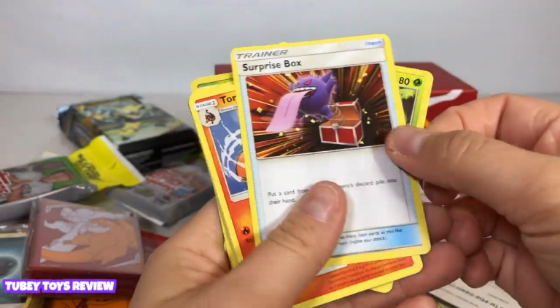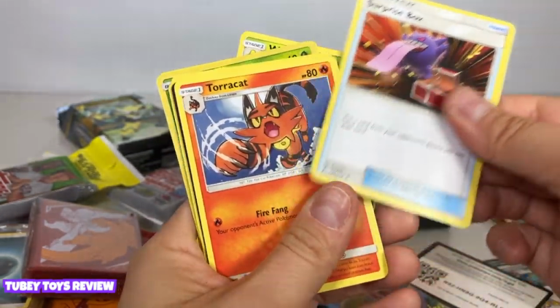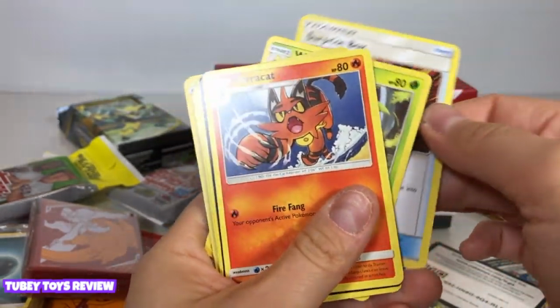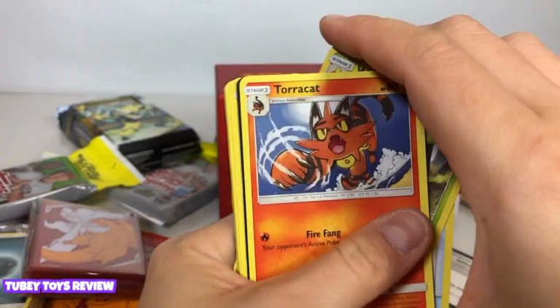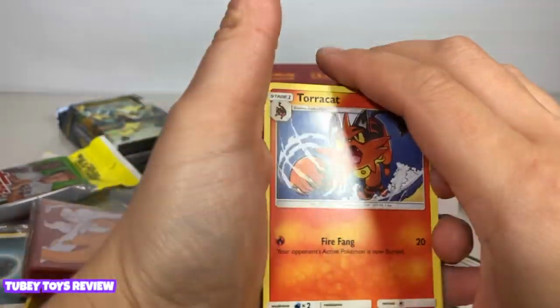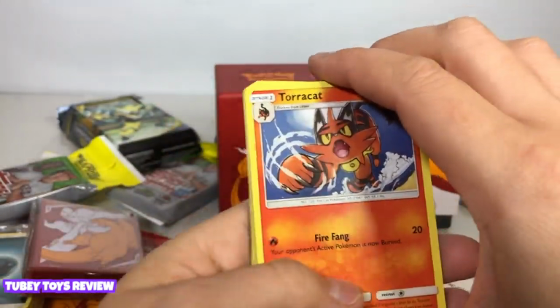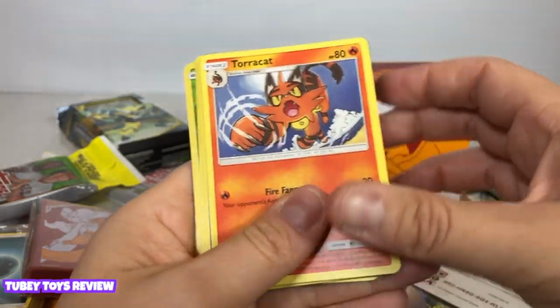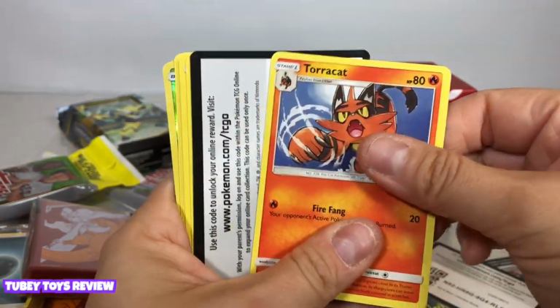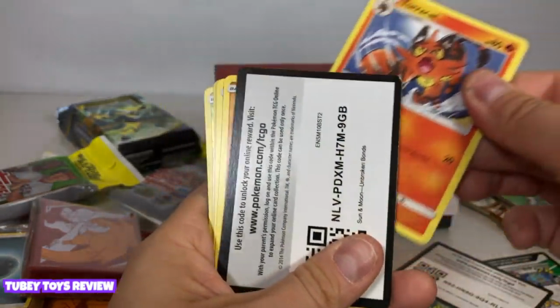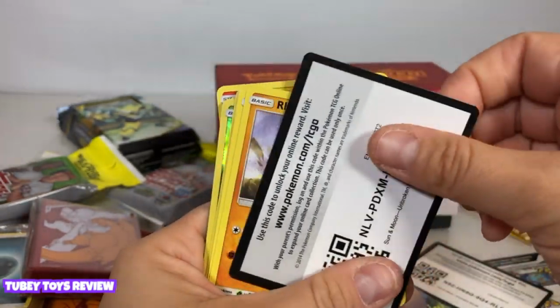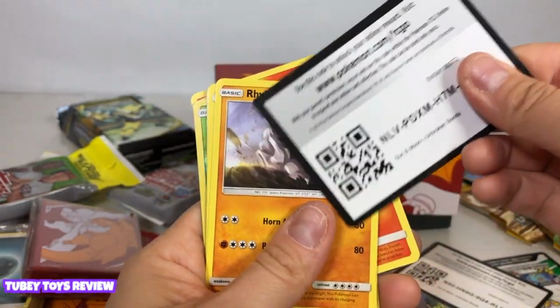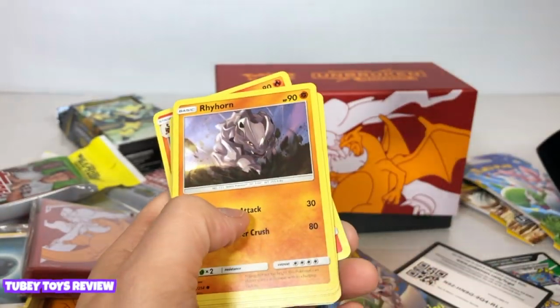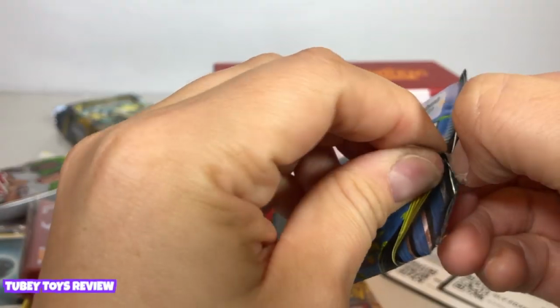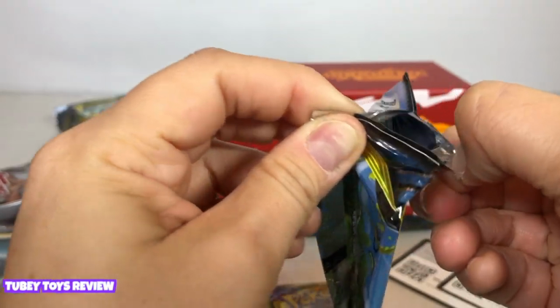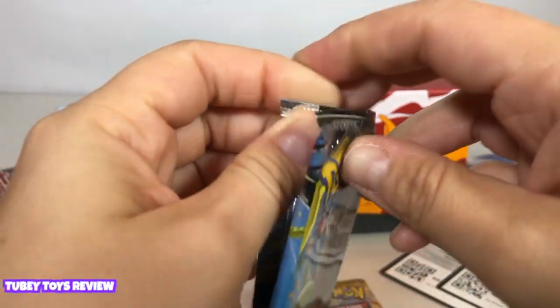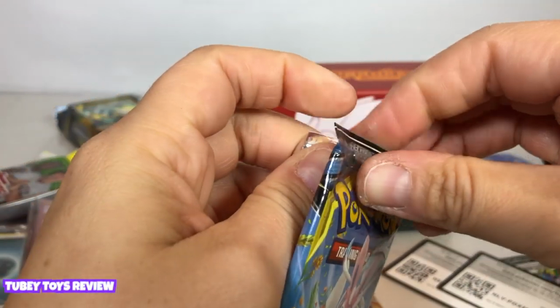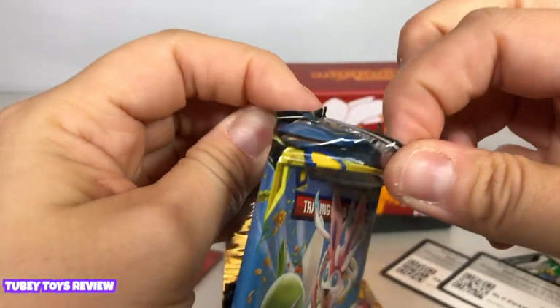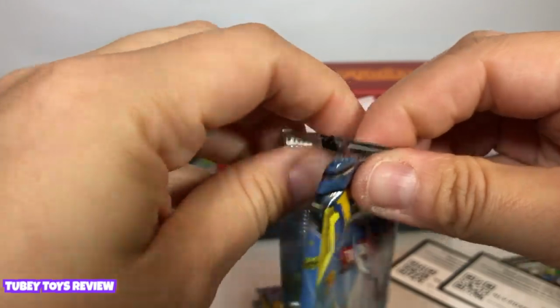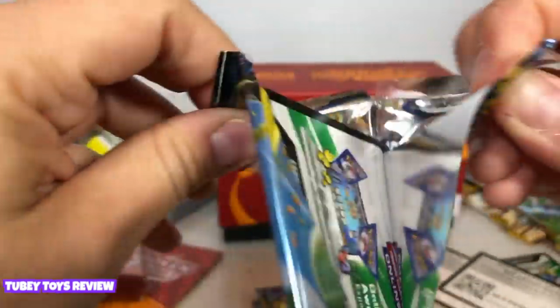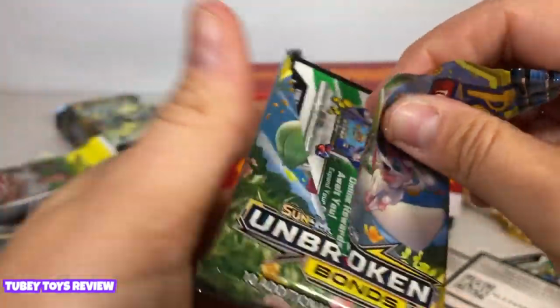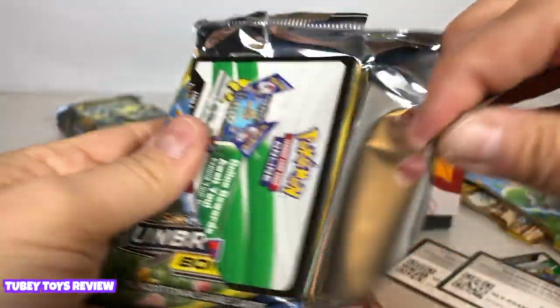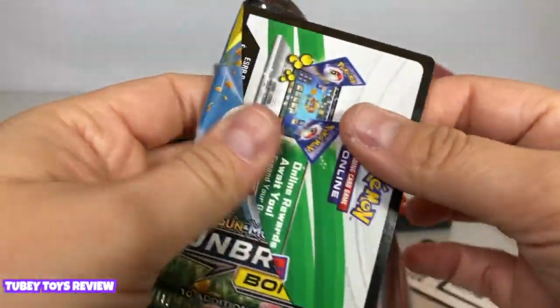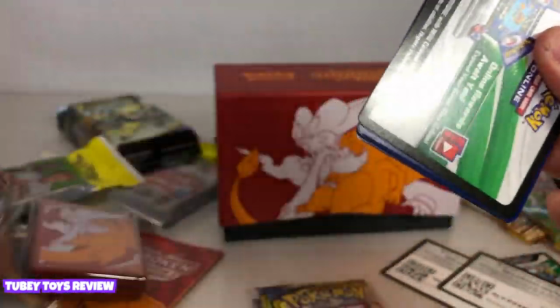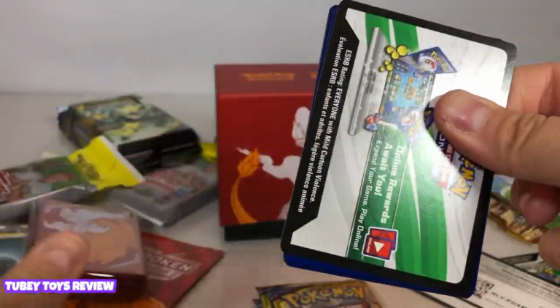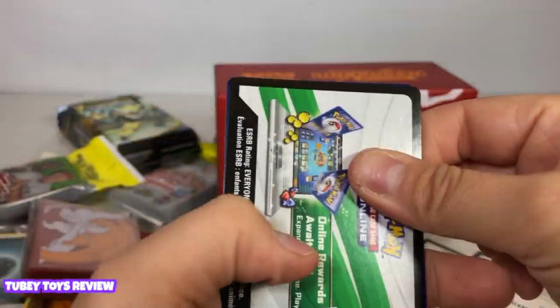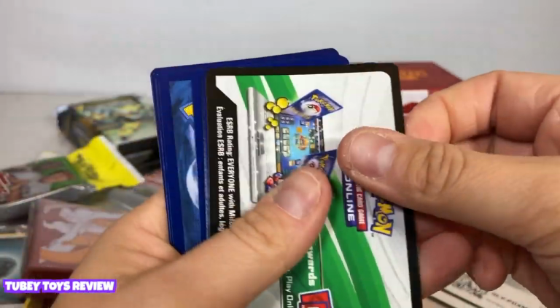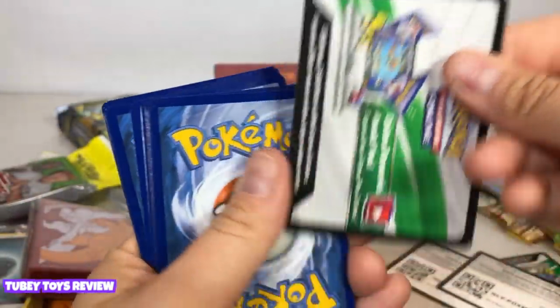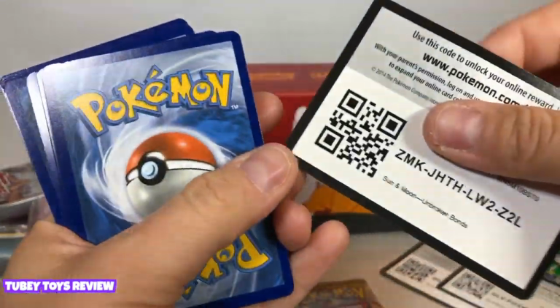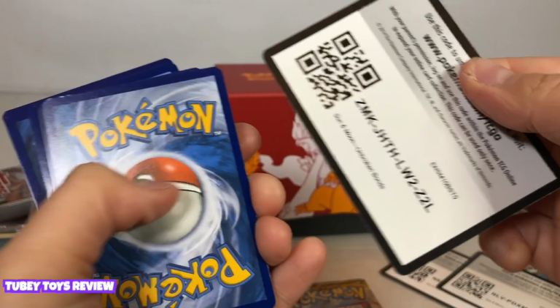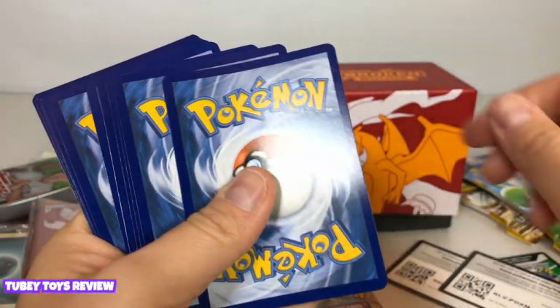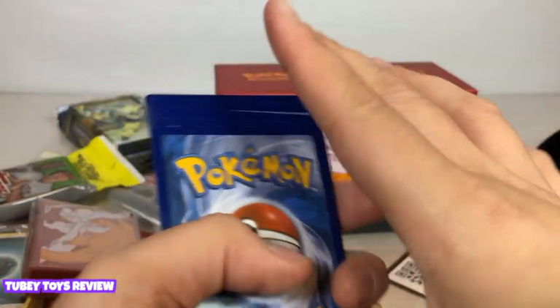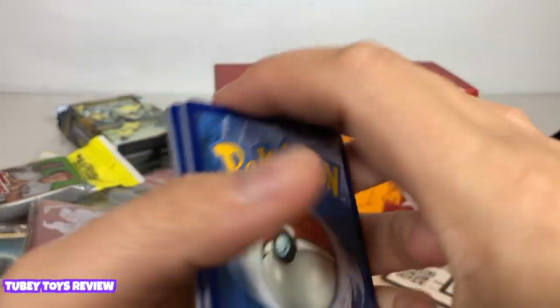Surprise box! Torracat — it's a cute one. And here we go with that code. This is so fun — oh my gosh, I forgot how fun it is to open up Pokemon cards!